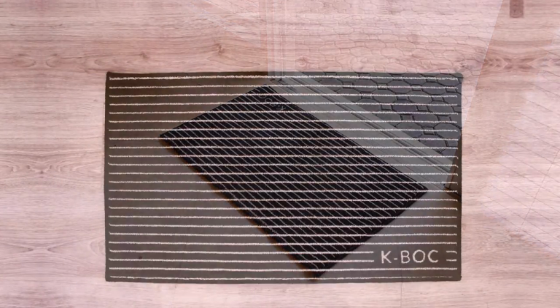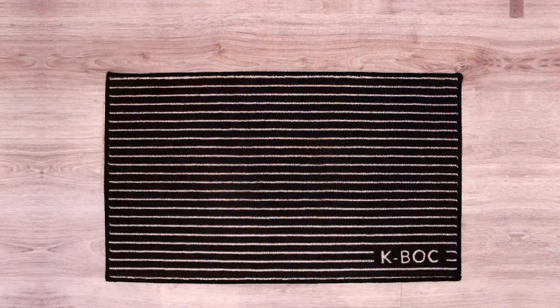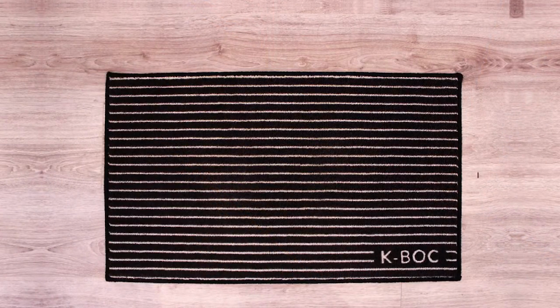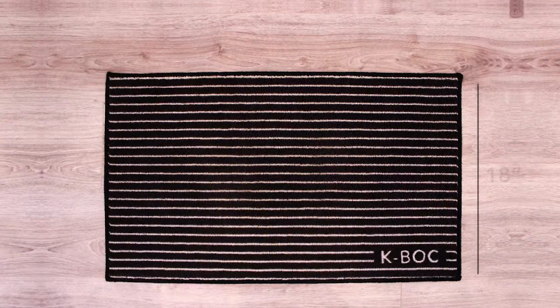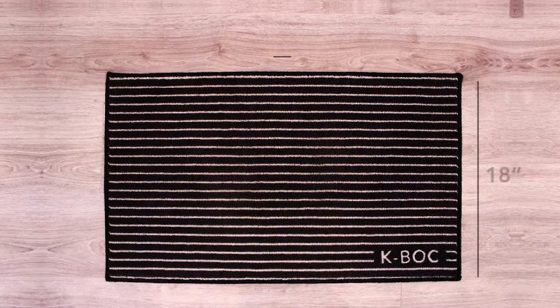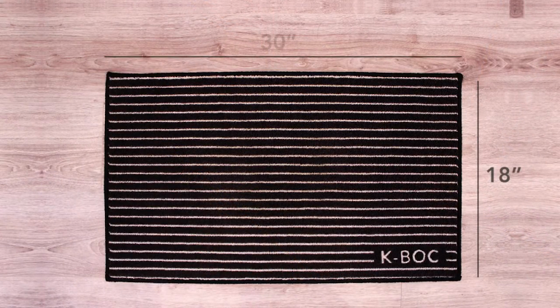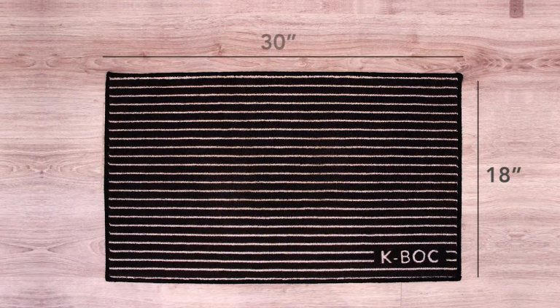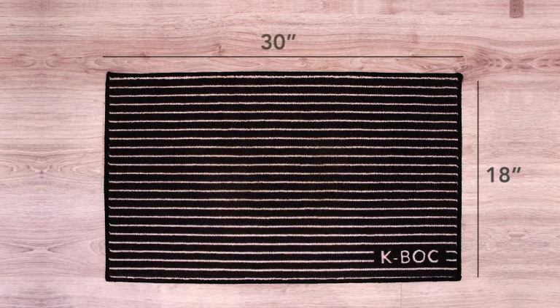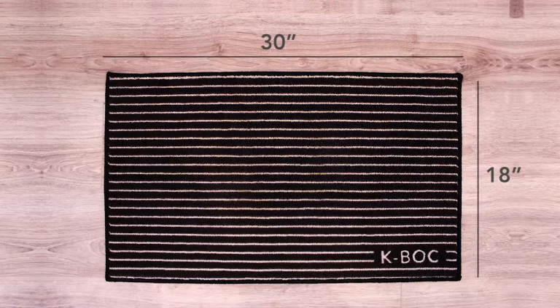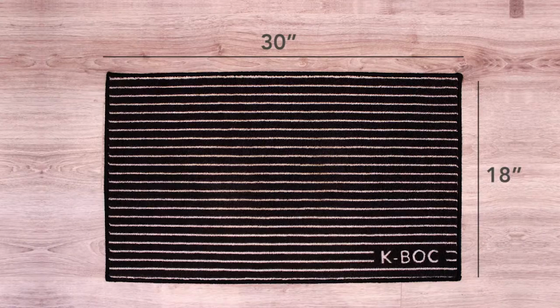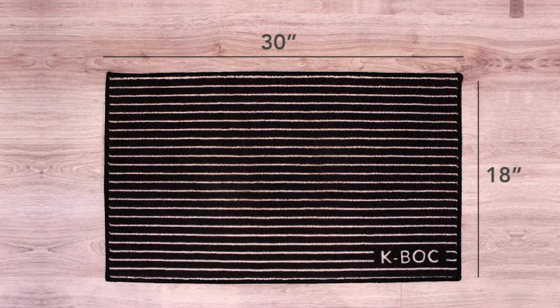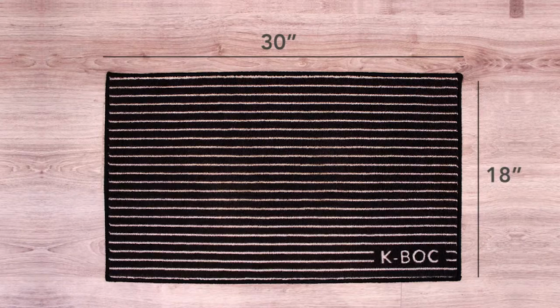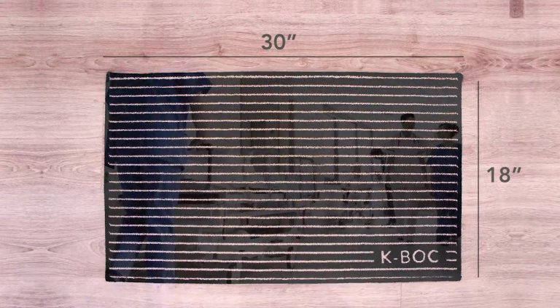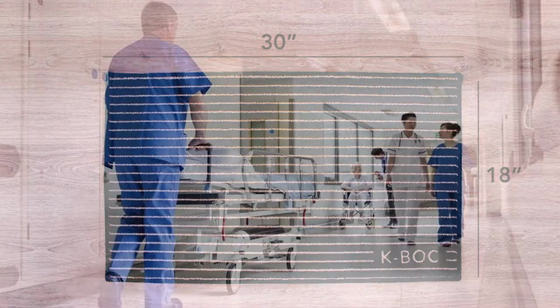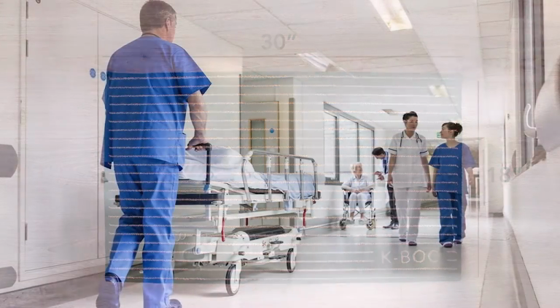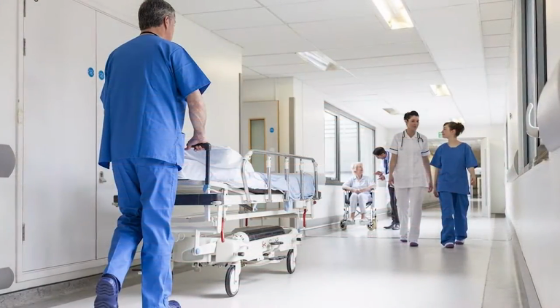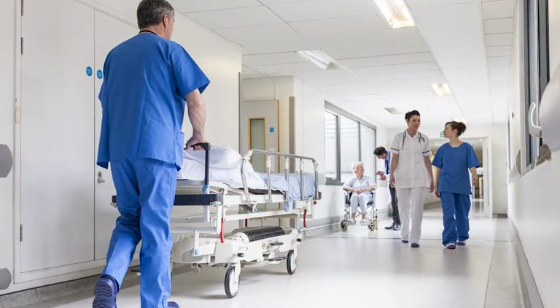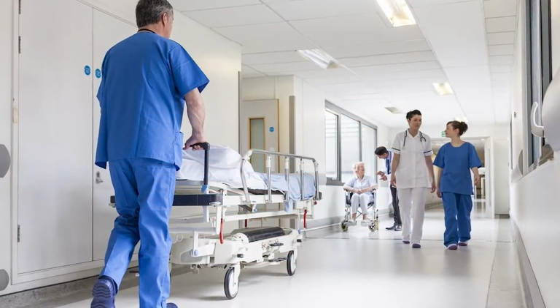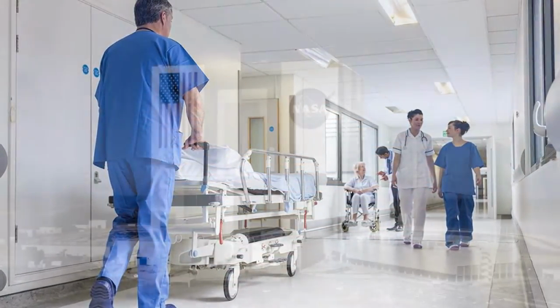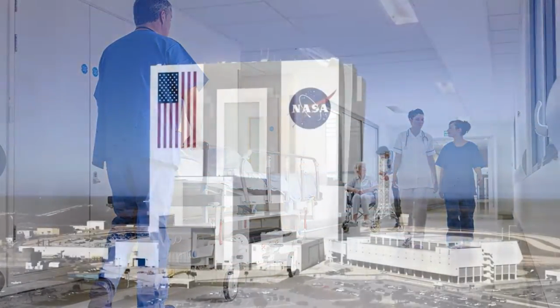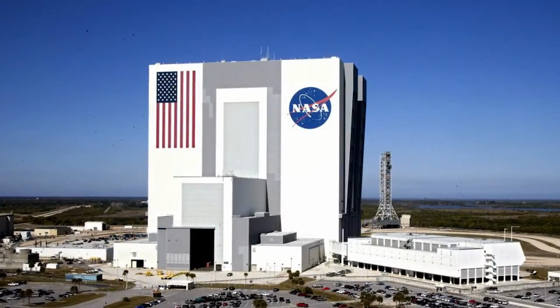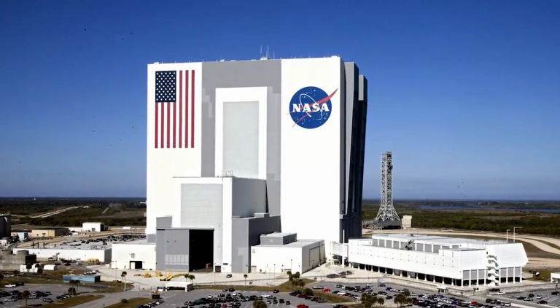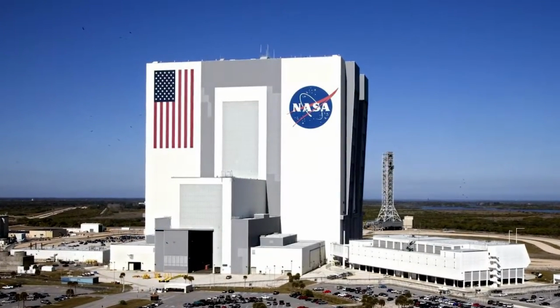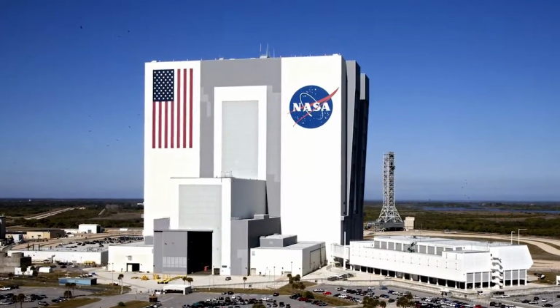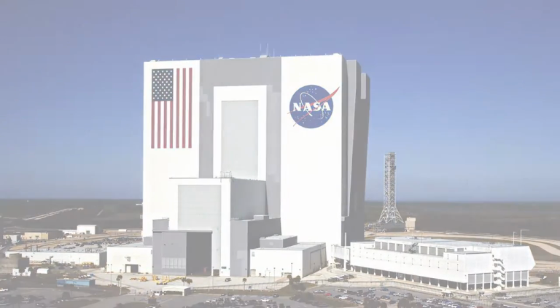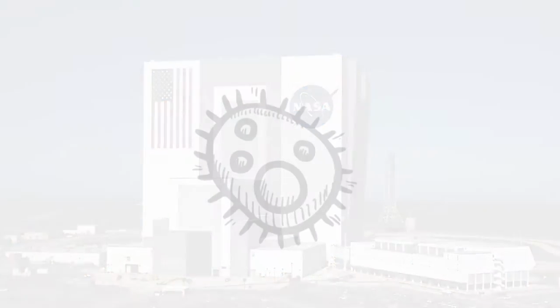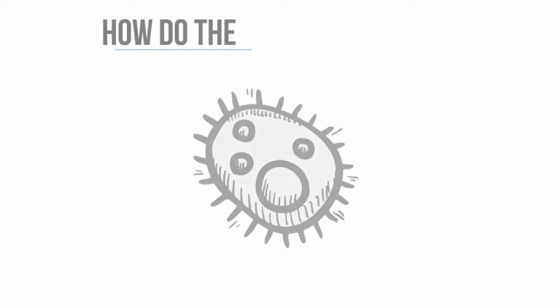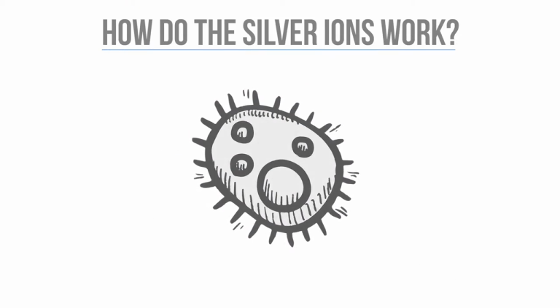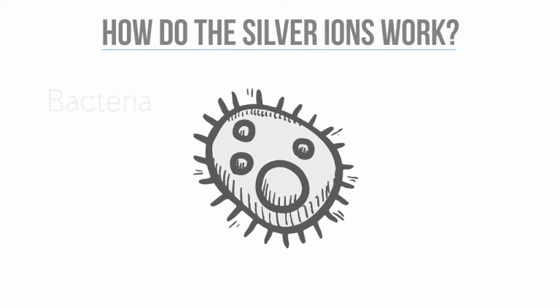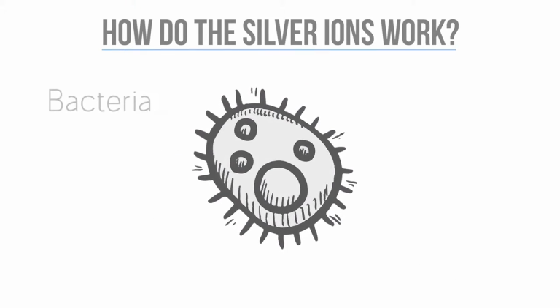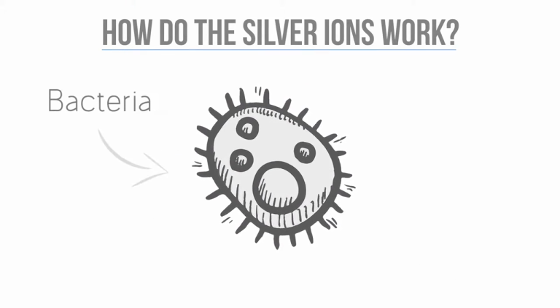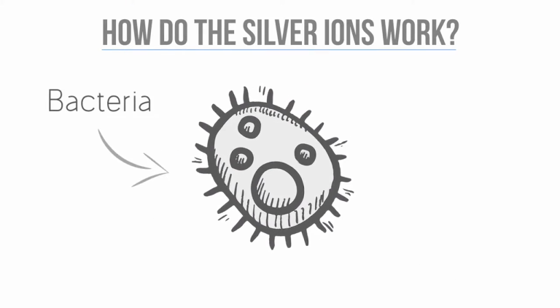Our standard size mat is 18 by 30 and can easily be washed over 300 times. Silver has been used in hospitals for over a century and it is even used by NASA. It has natural antibacterial and anti-germ properties.